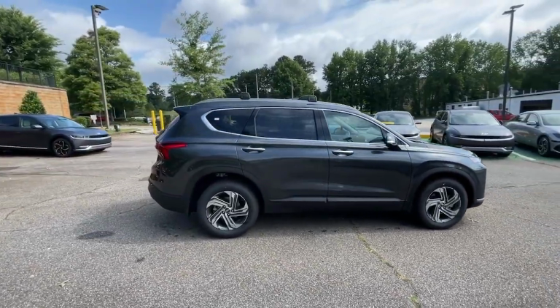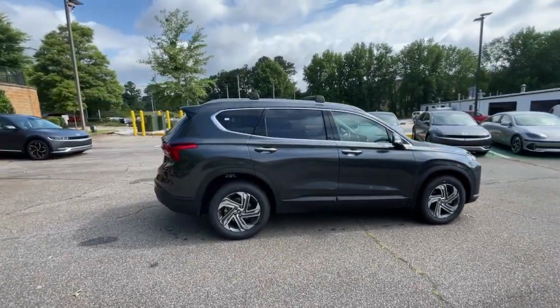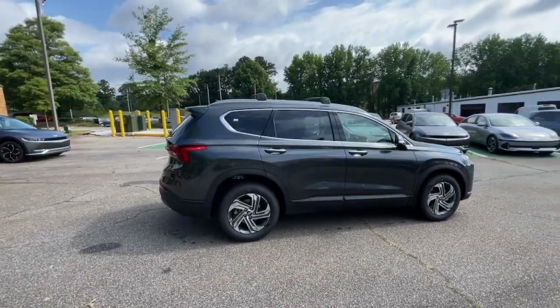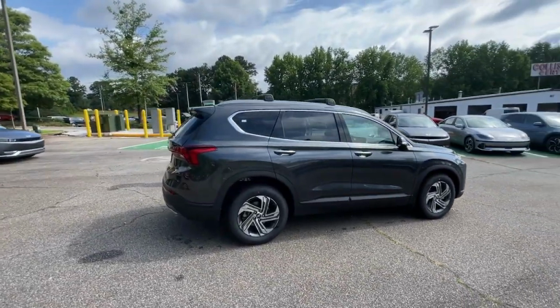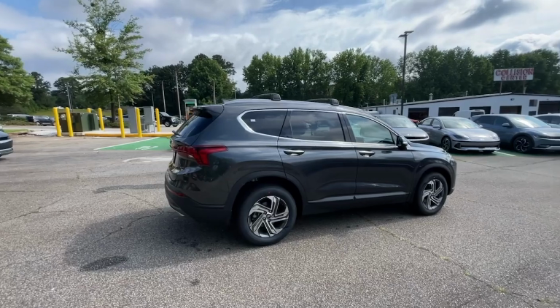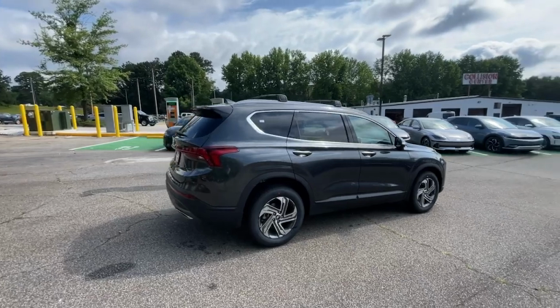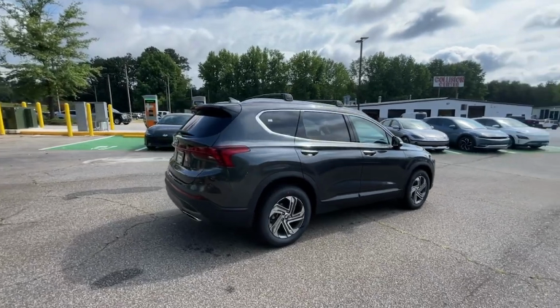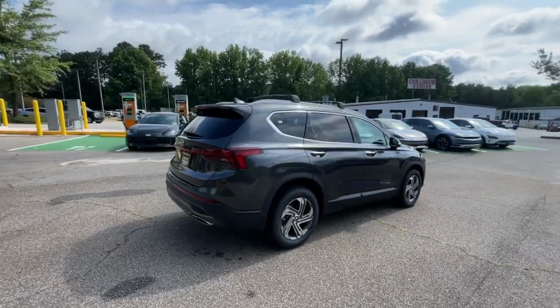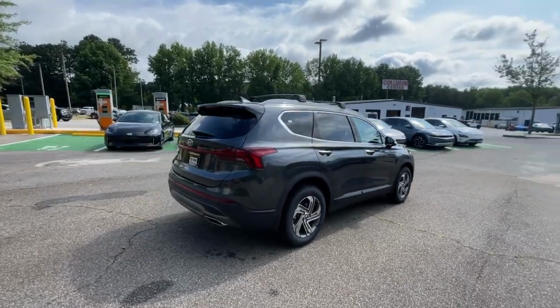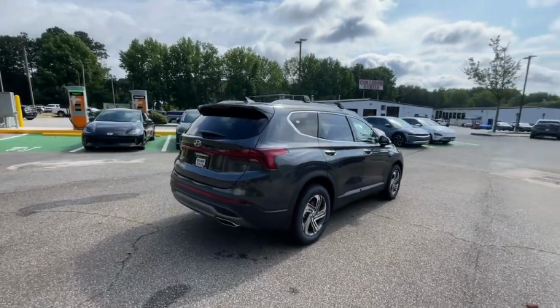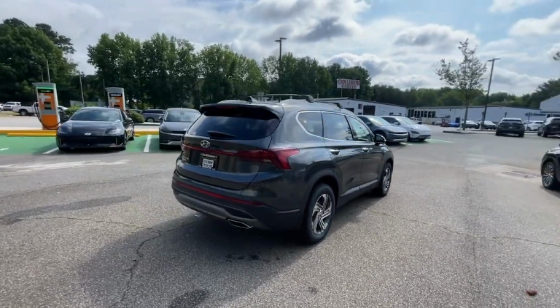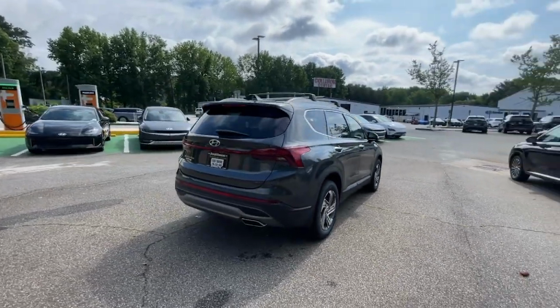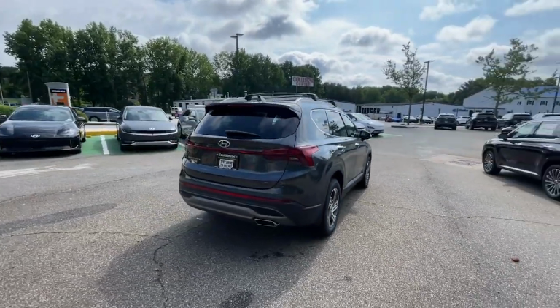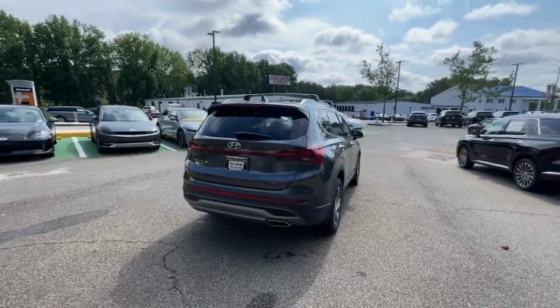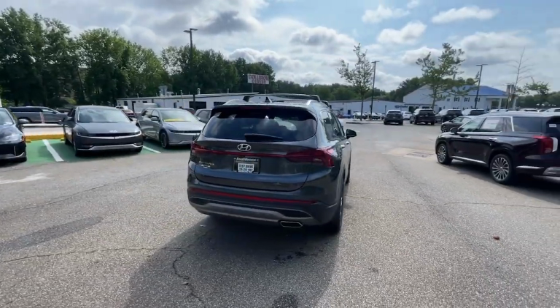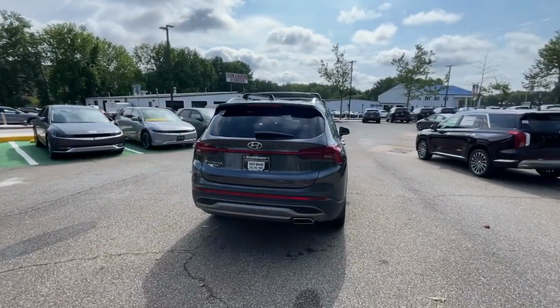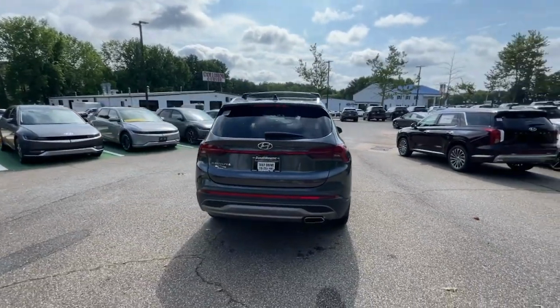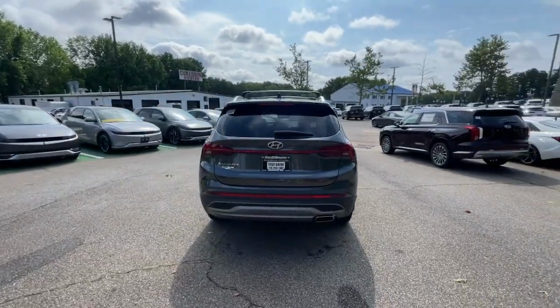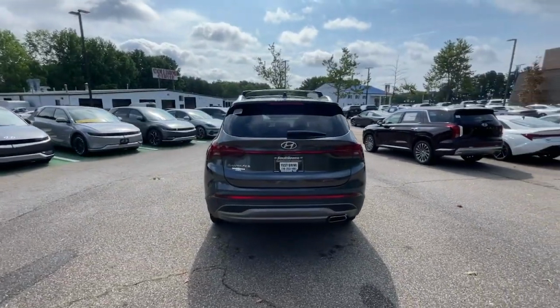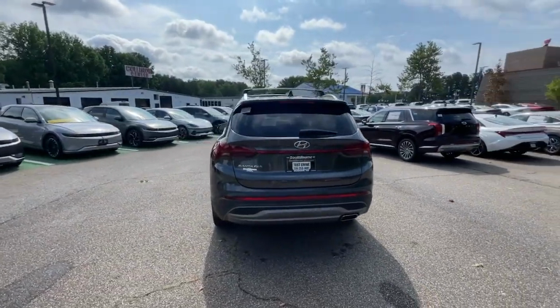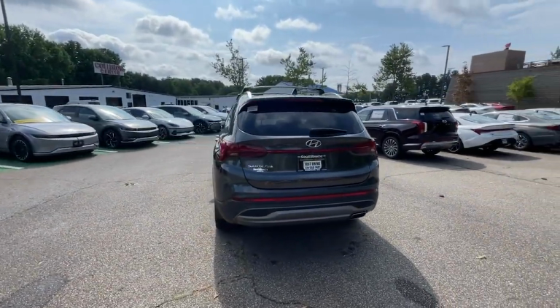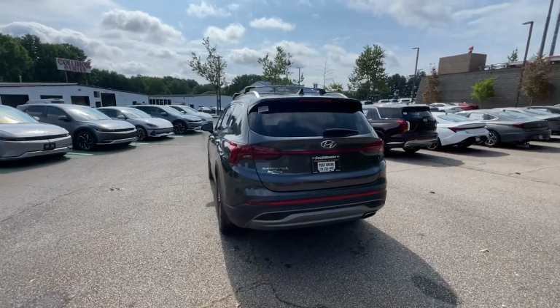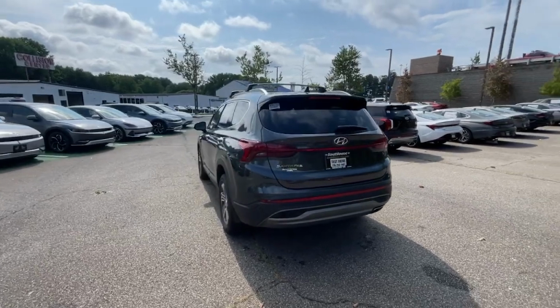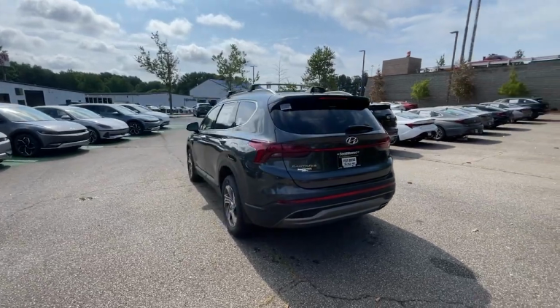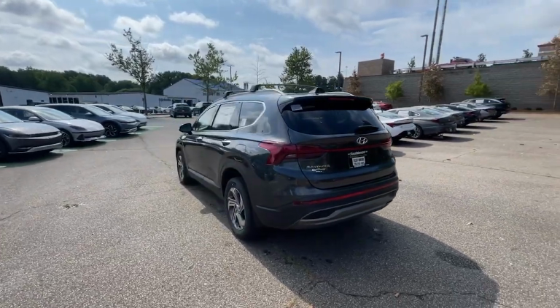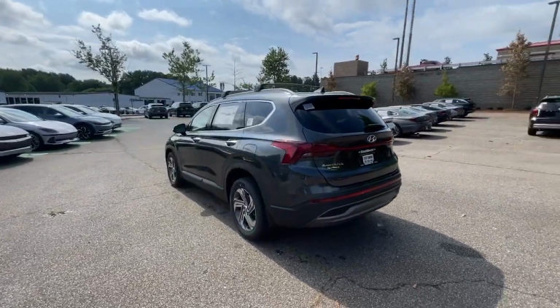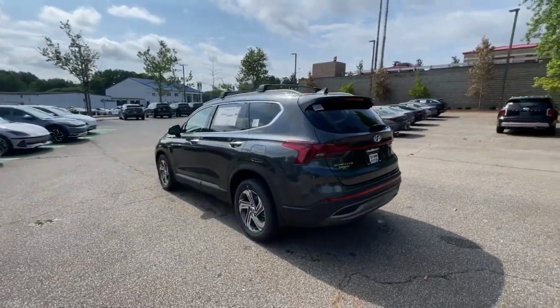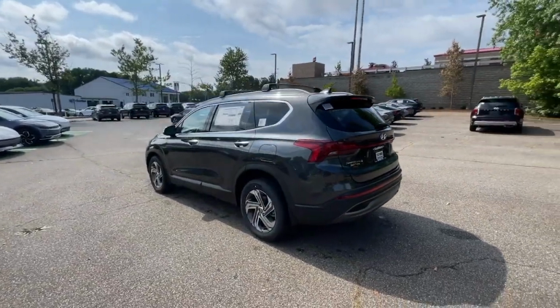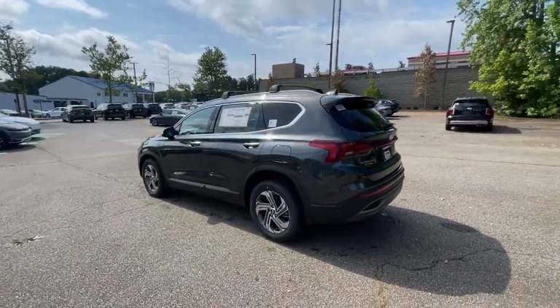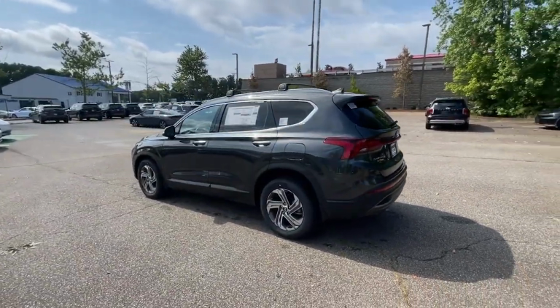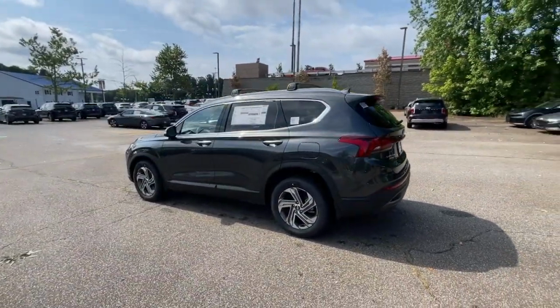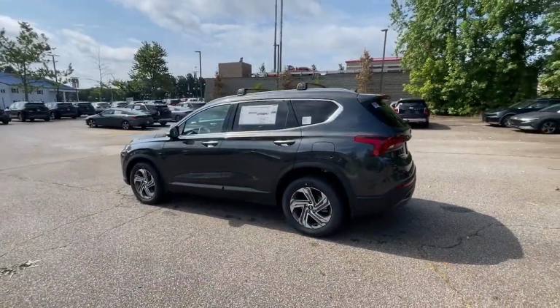With bold, modern looks, standard infotainment, and the latest safety features, this spacious, versatile, mid-sized crossover infuses every drive with comfort and confidence.